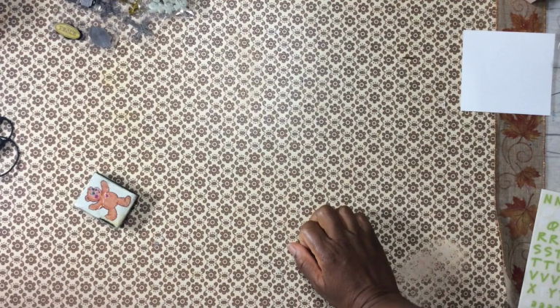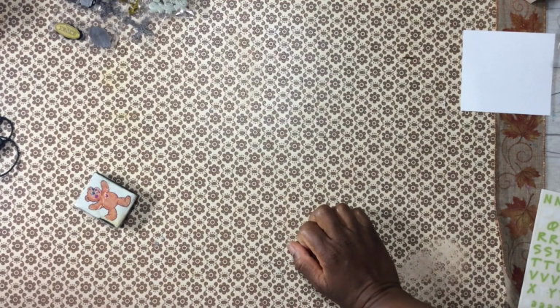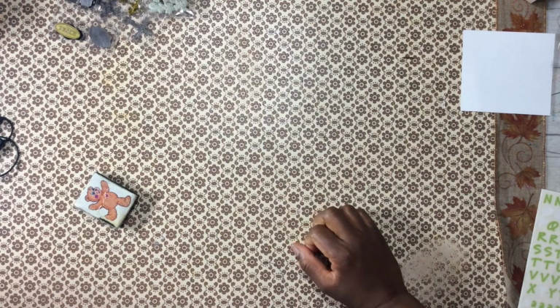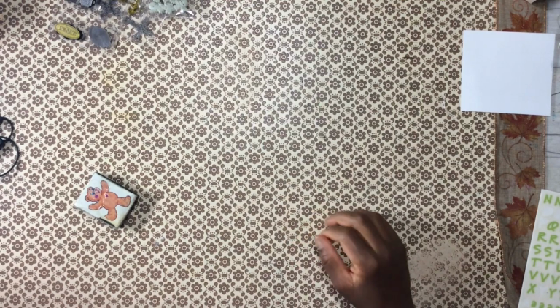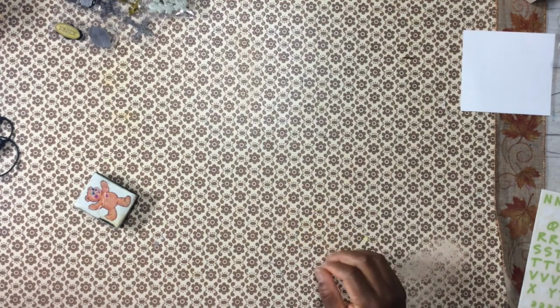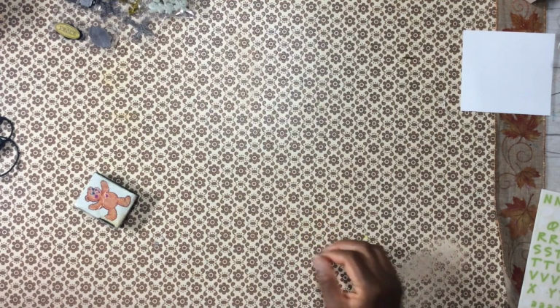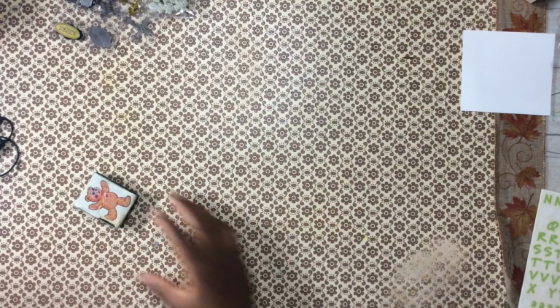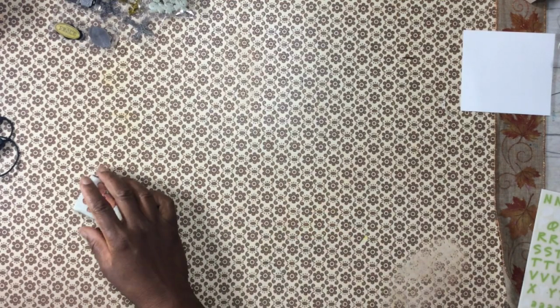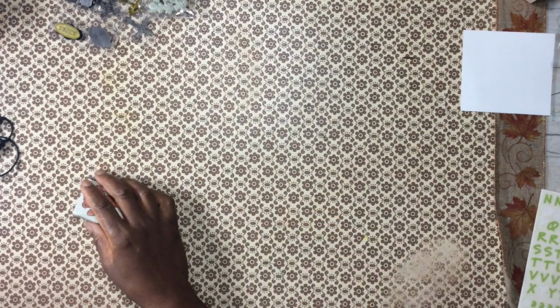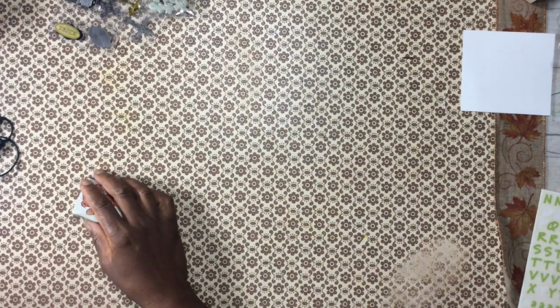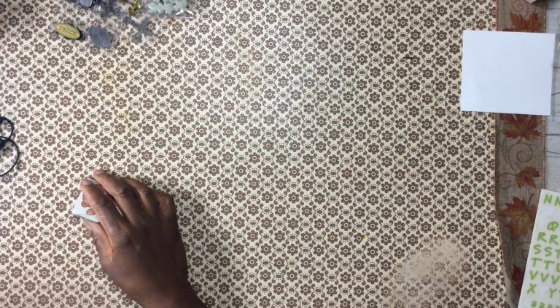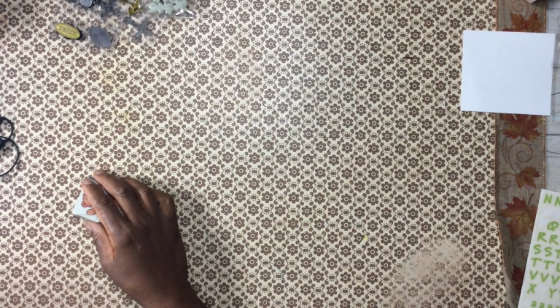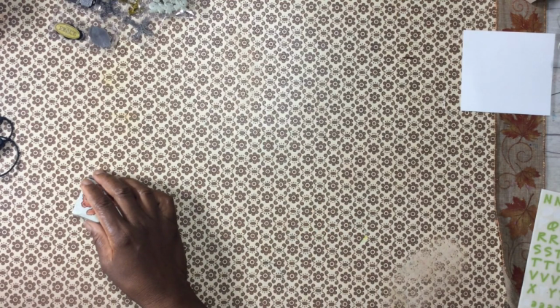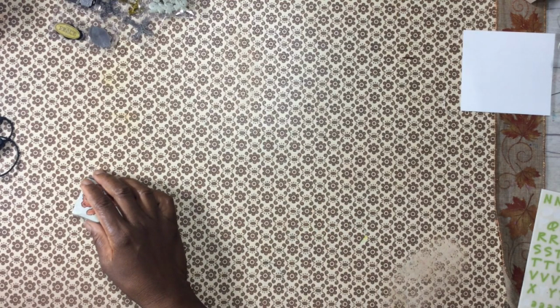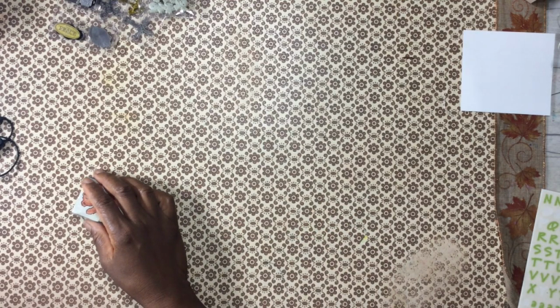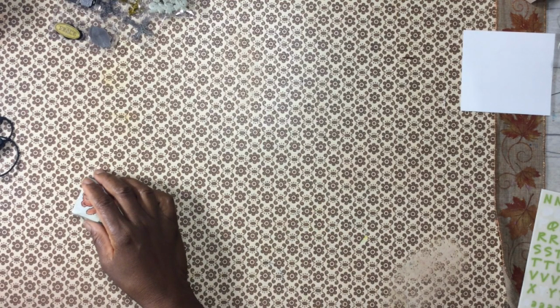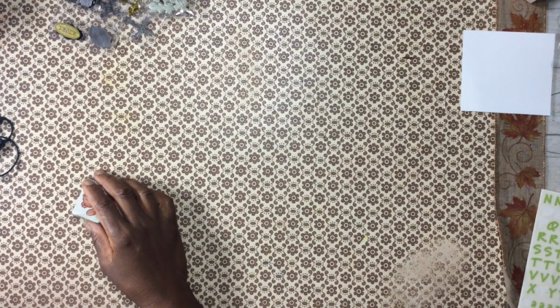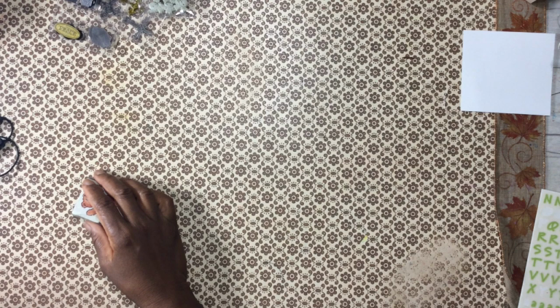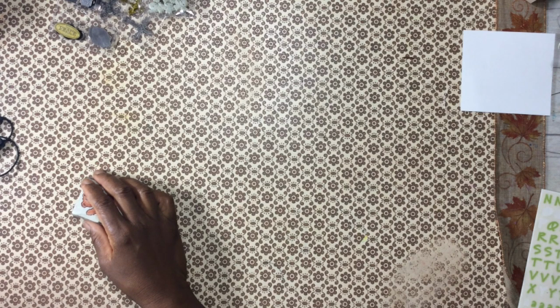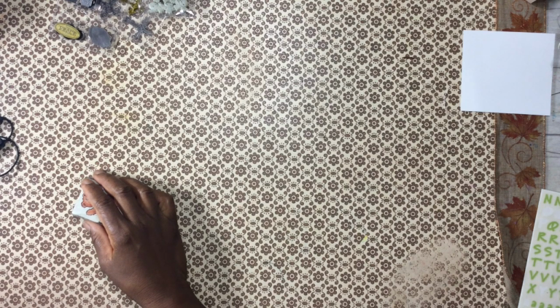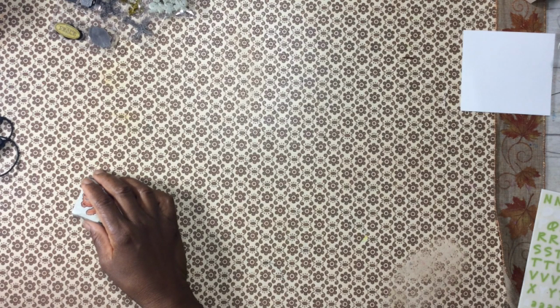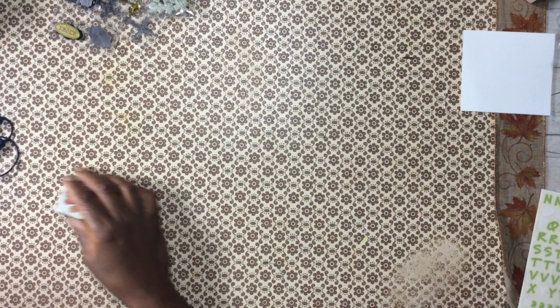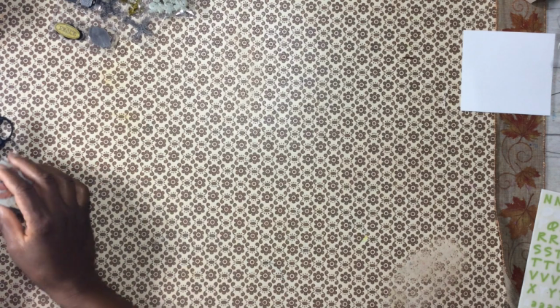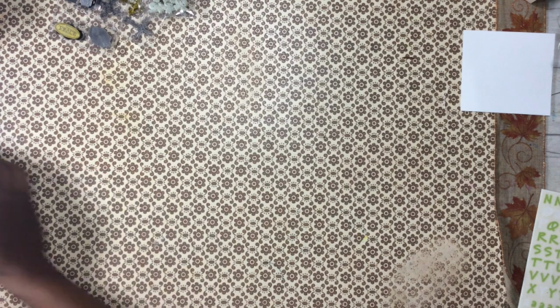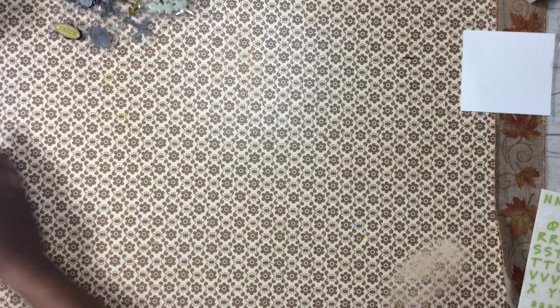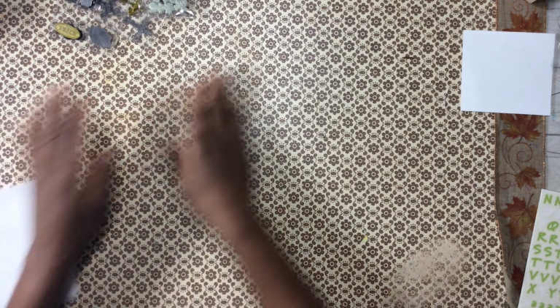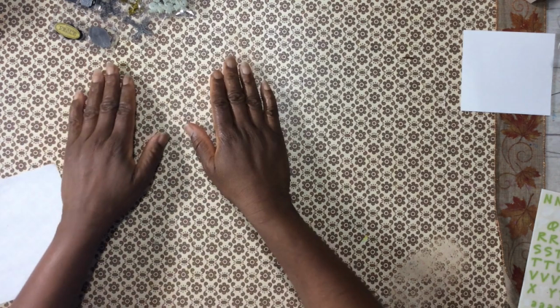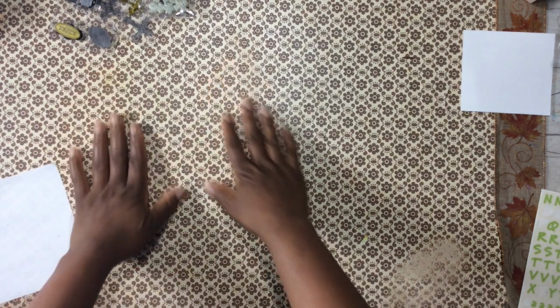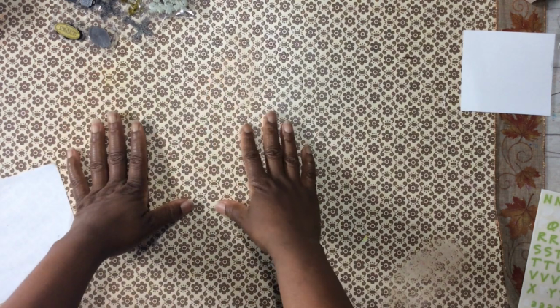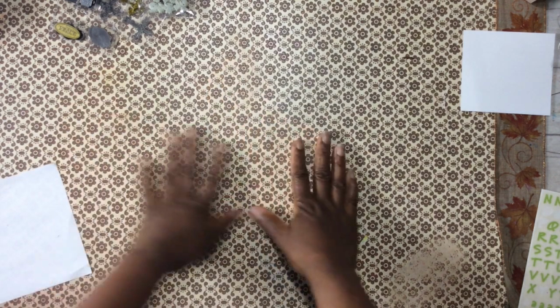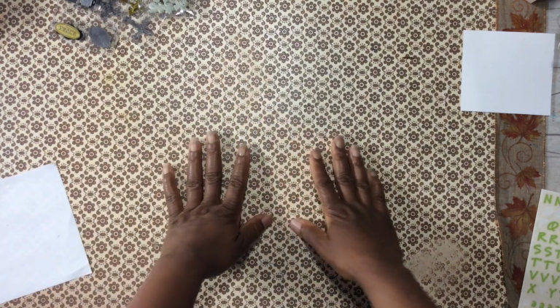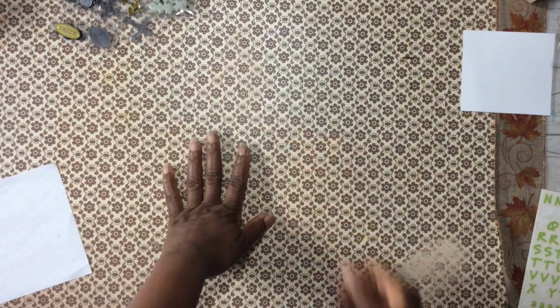Hey YouTube, this is Felicia with Bible Scraps and I am back with another Hobby Lobby haul video.